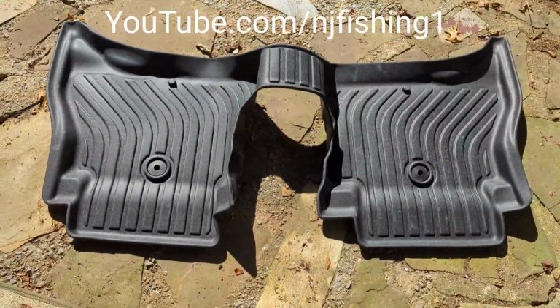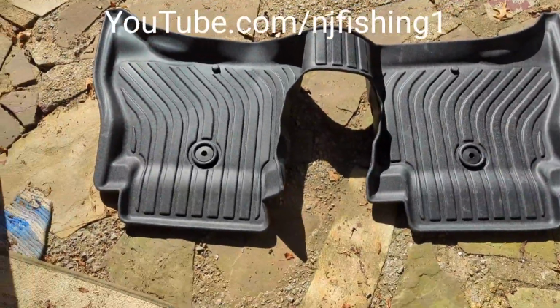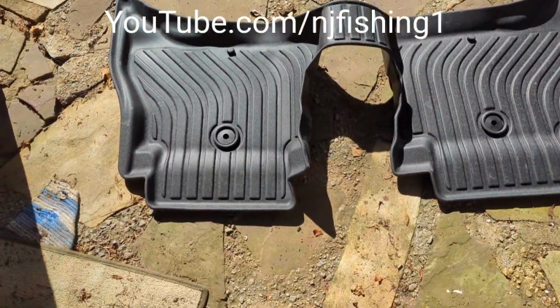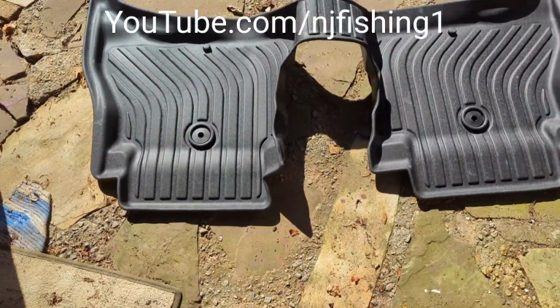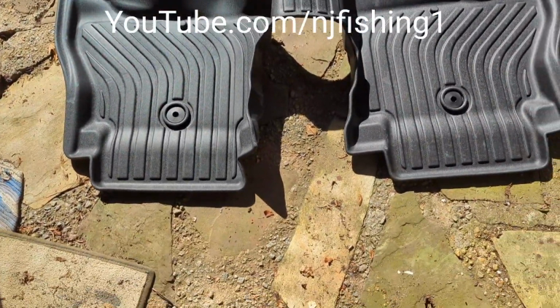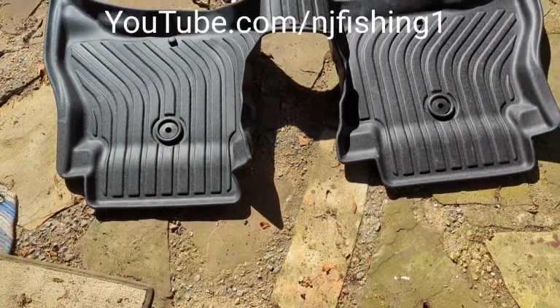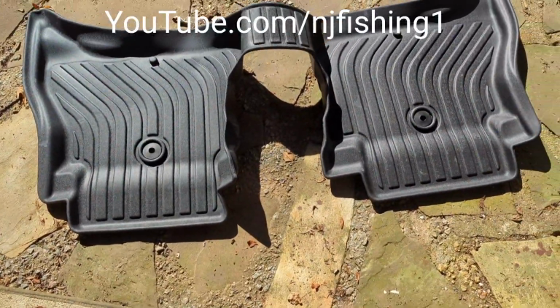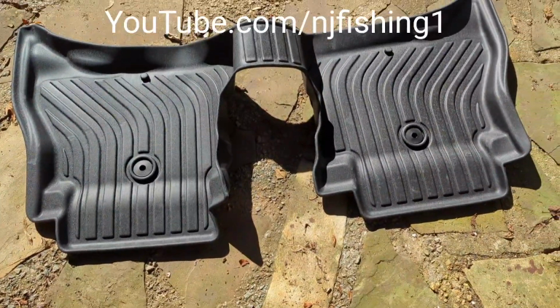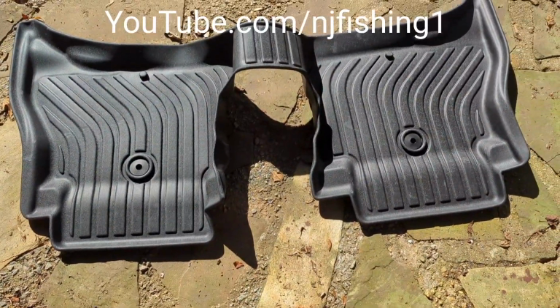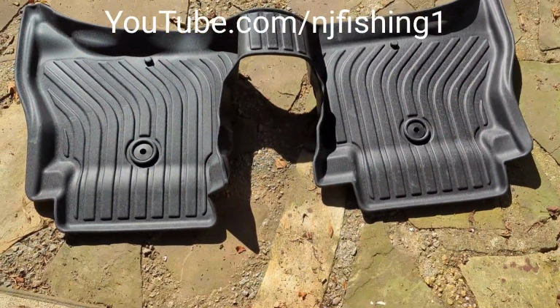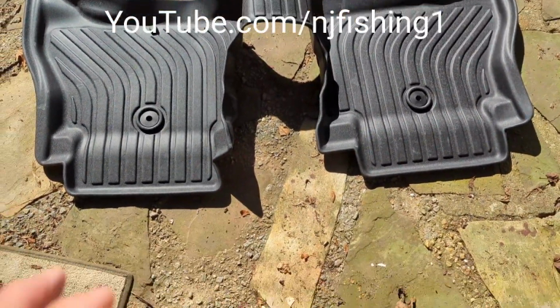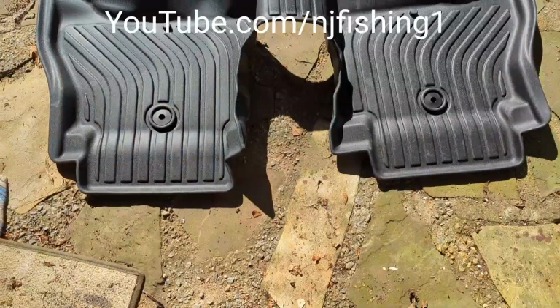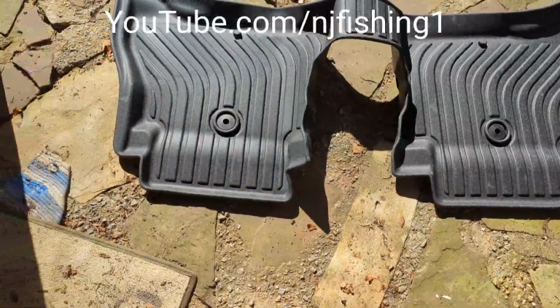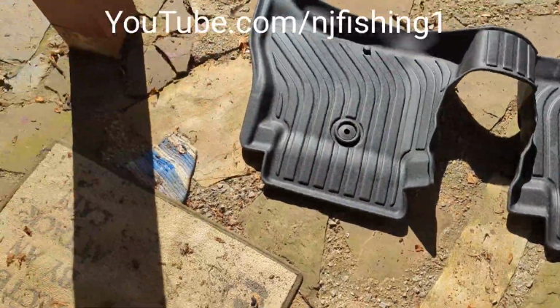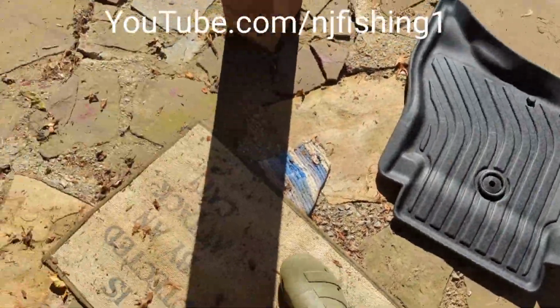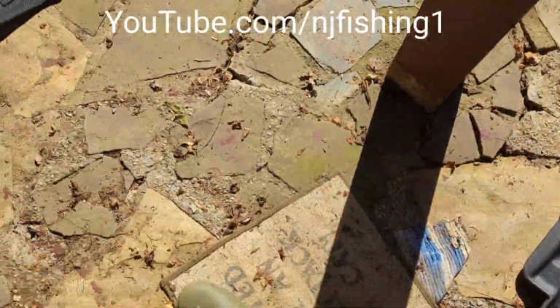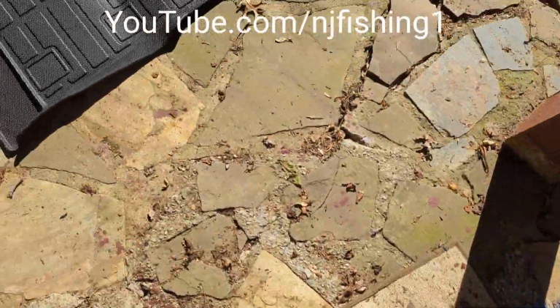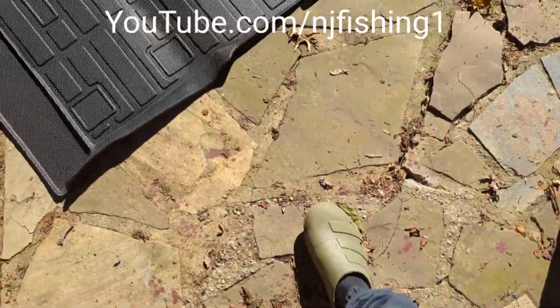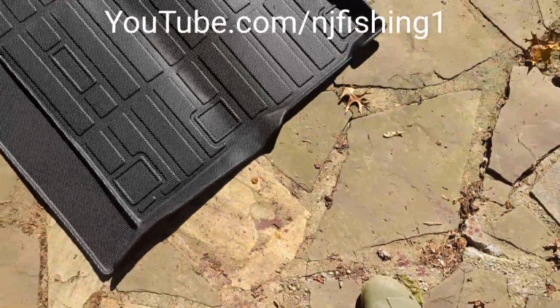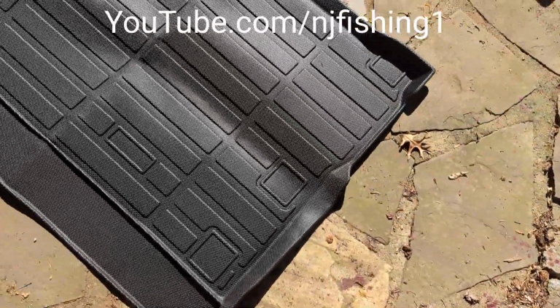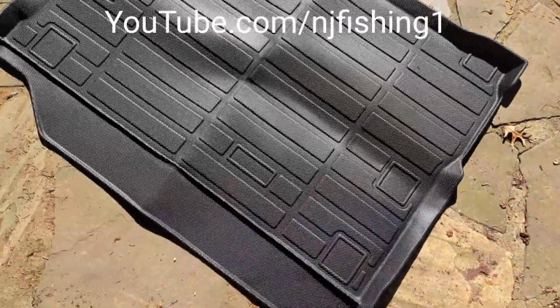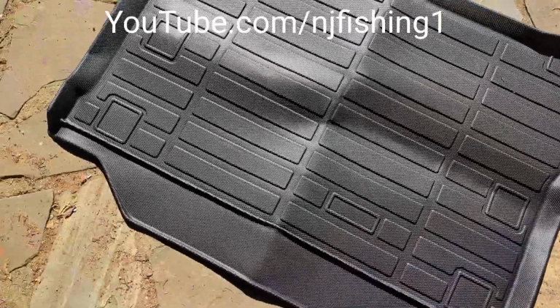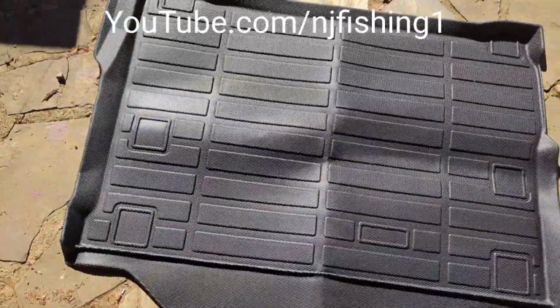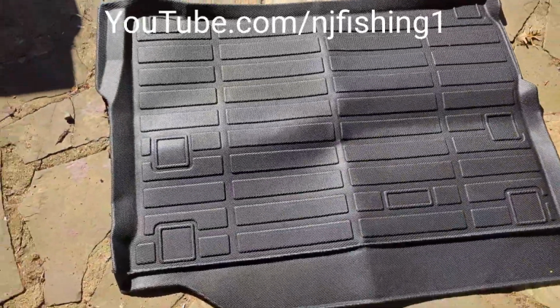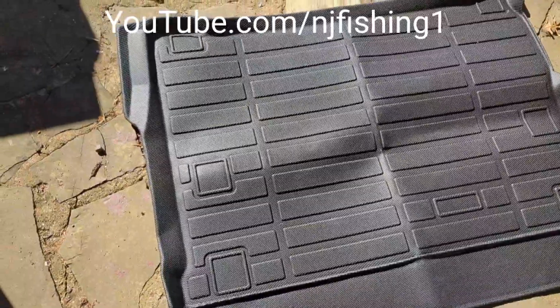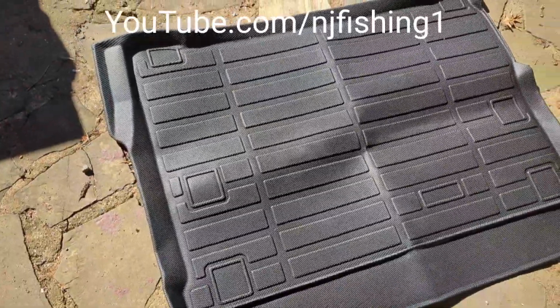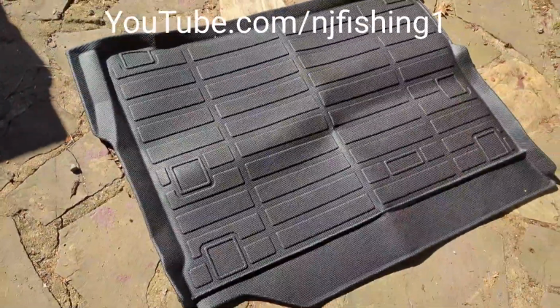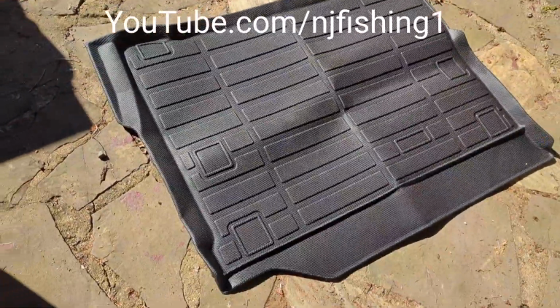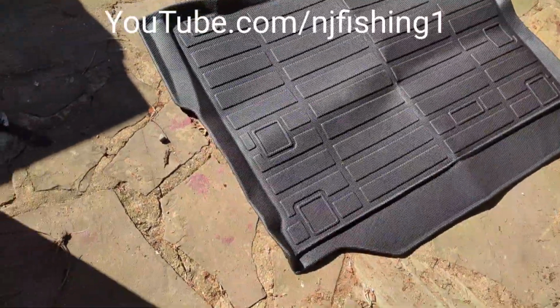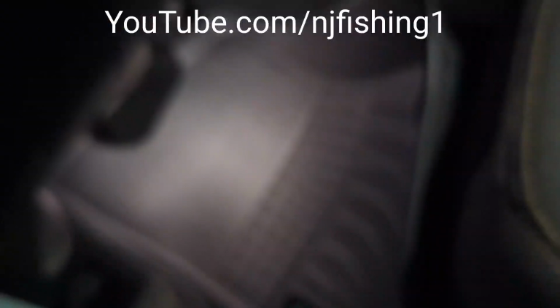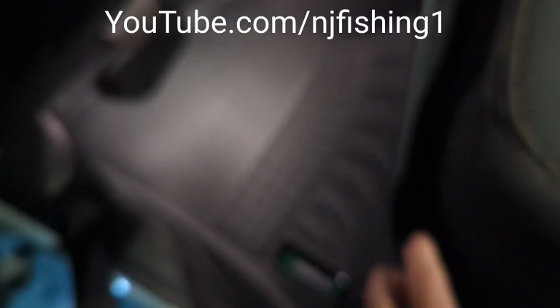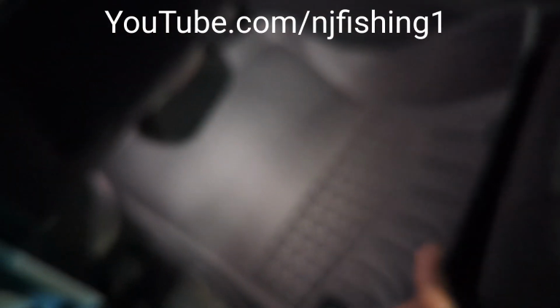I put it under the sun to get it heated so that the rubber will become softer, because right now it came and it was pretty hard. So I'm gonna take it back to install now.